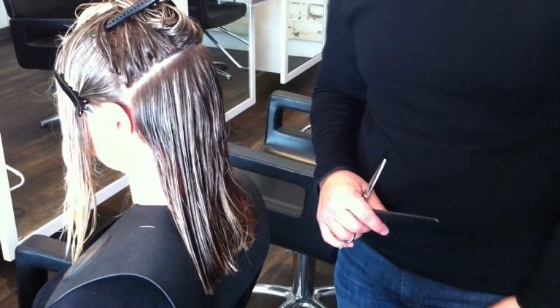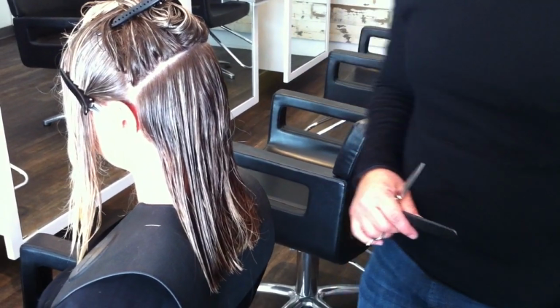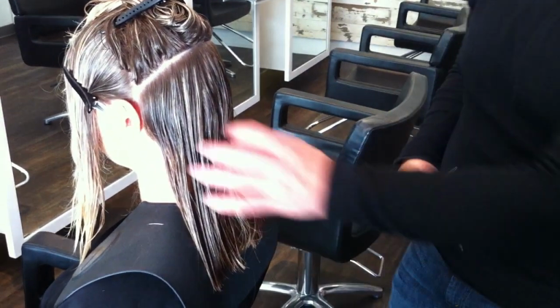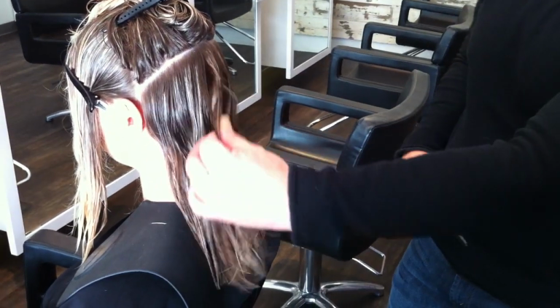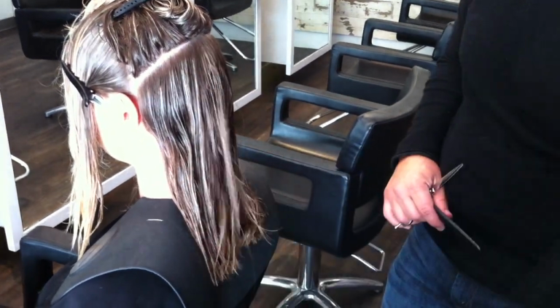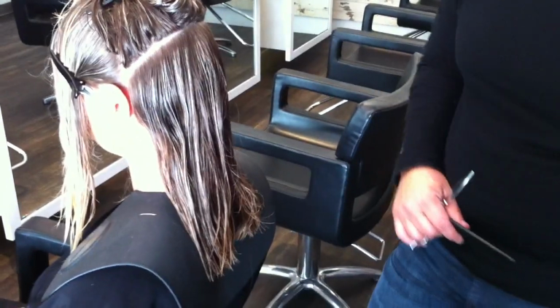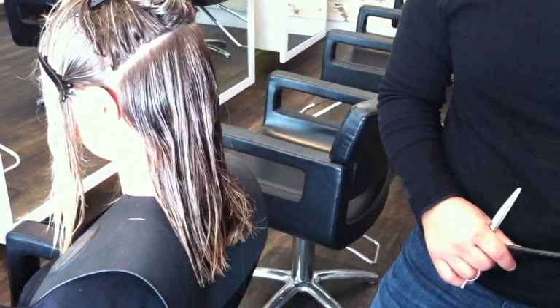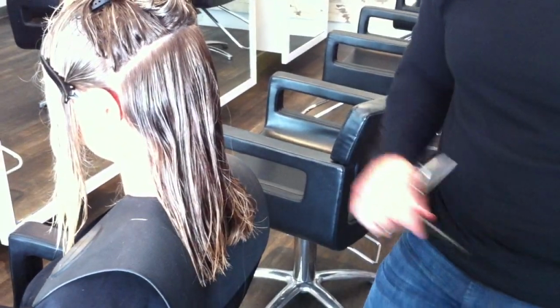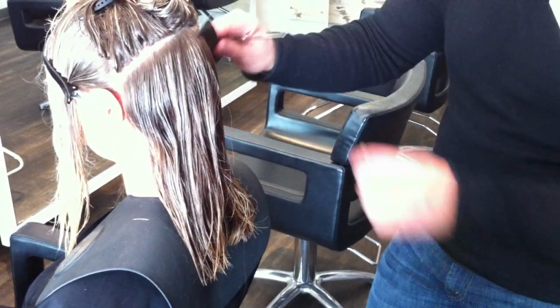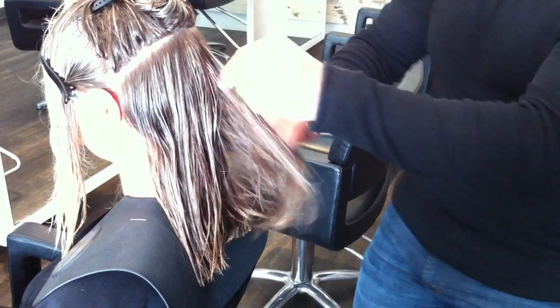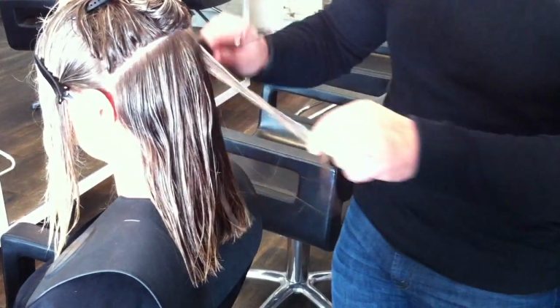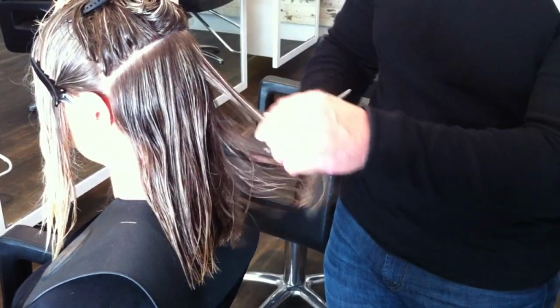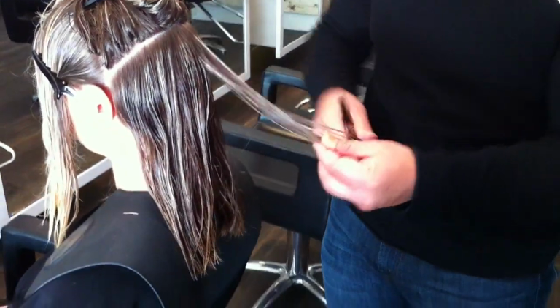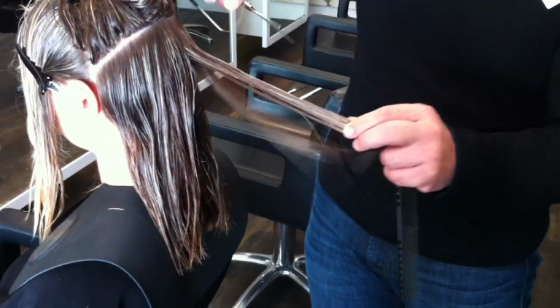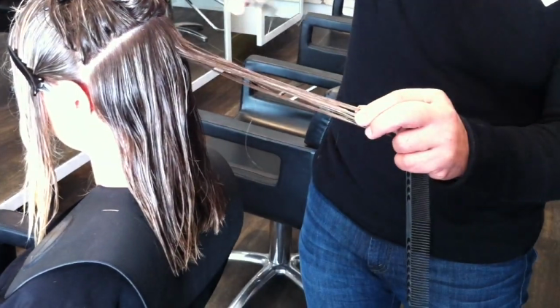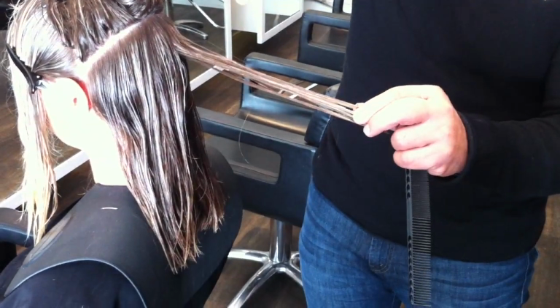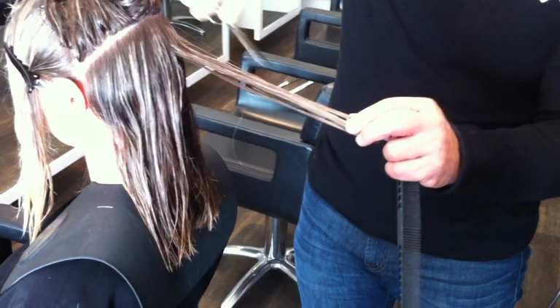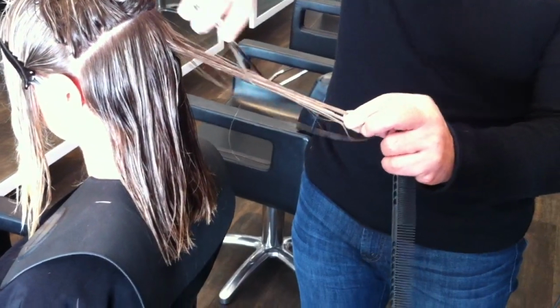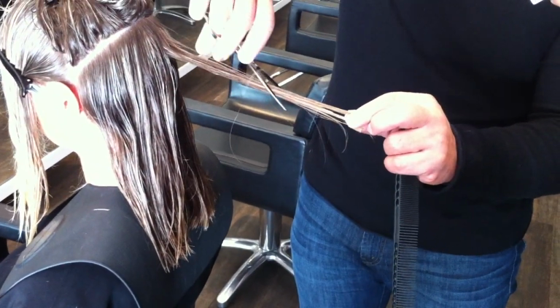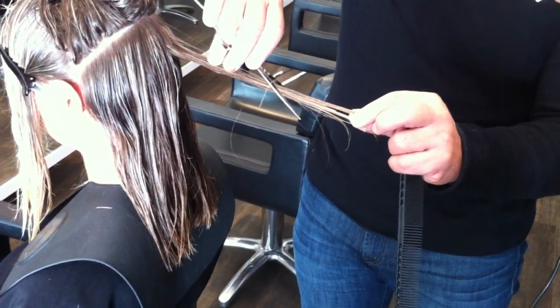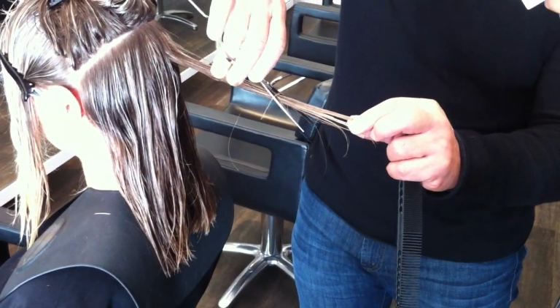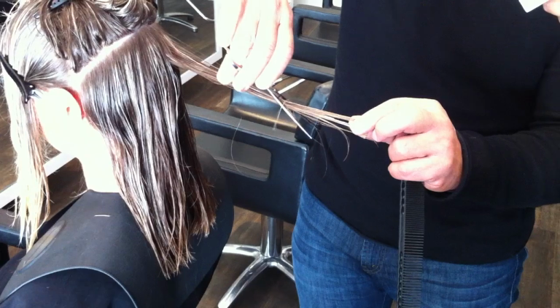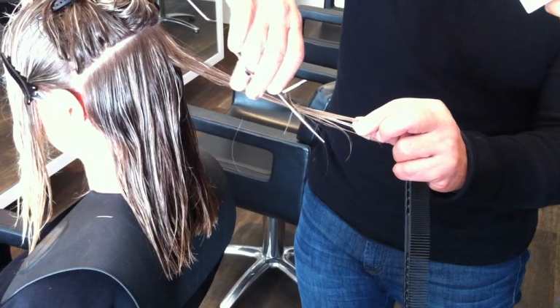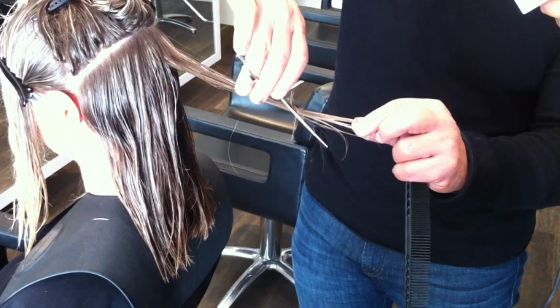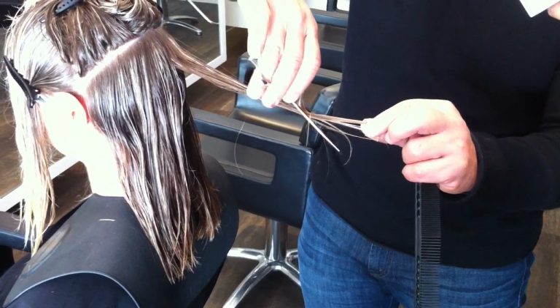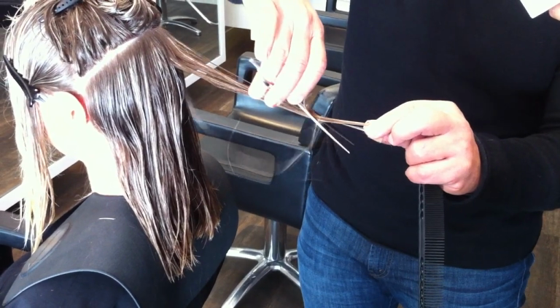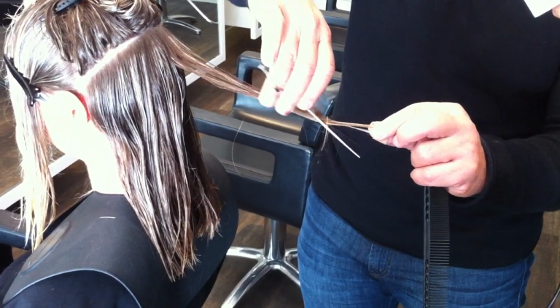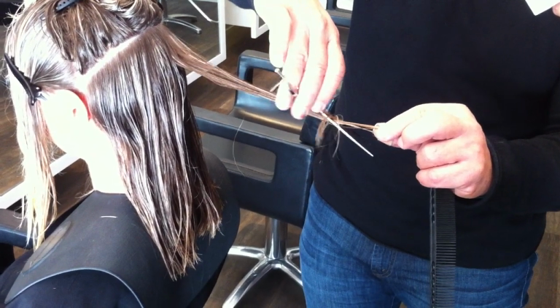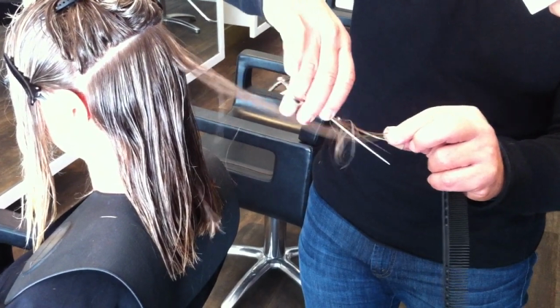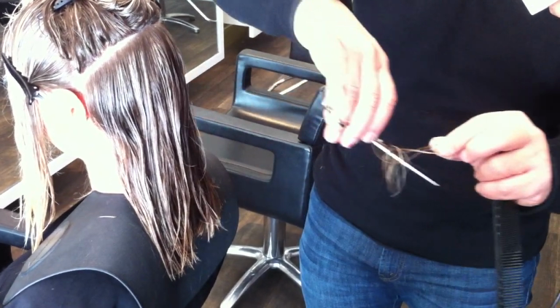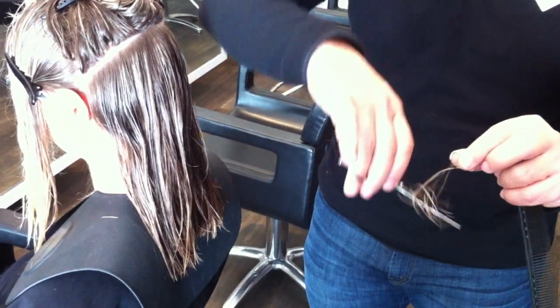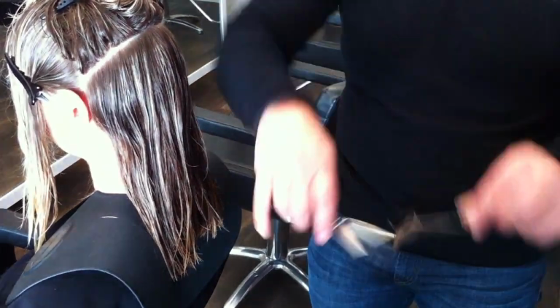And you were actually shimmying it — is that the right word? Exactly. I'm opening and closing the shears and using it right at the pivot point, just opening and closing very lightly as you come down the shaft of the hair.